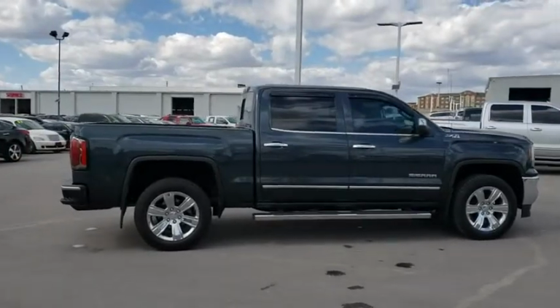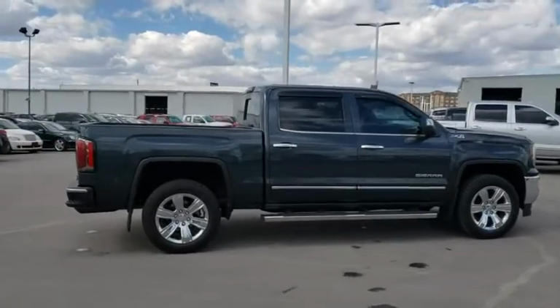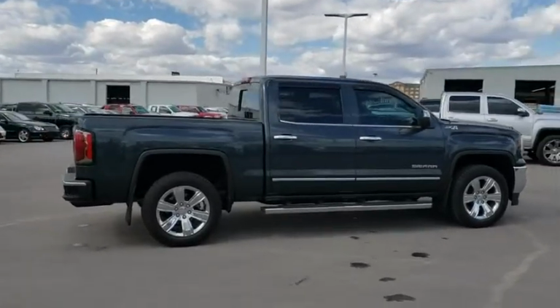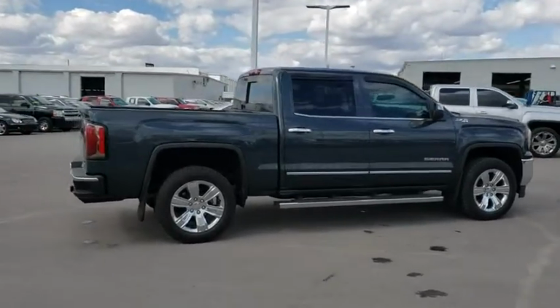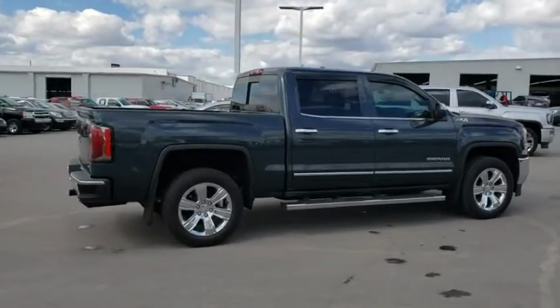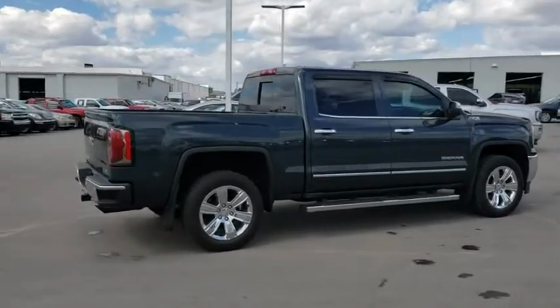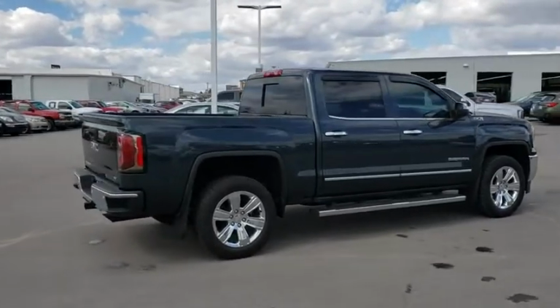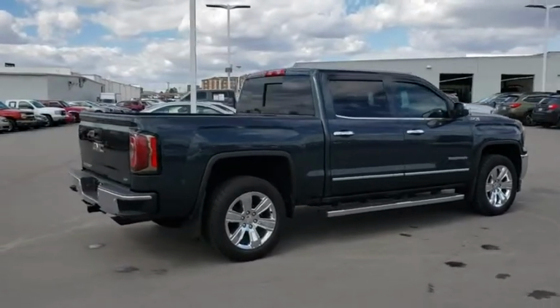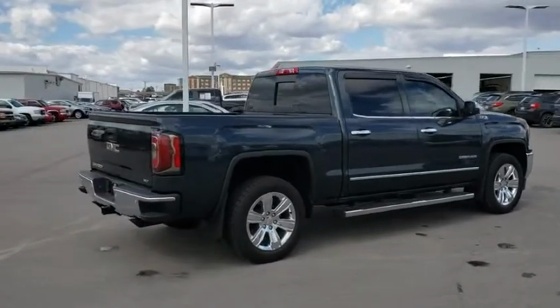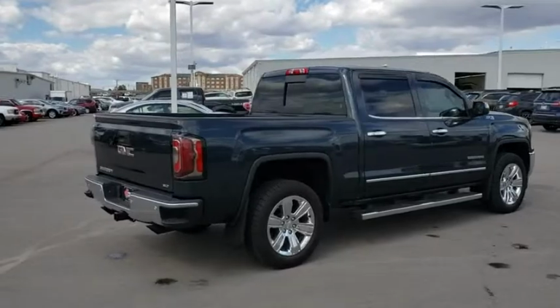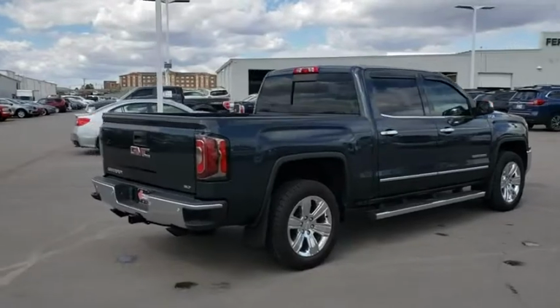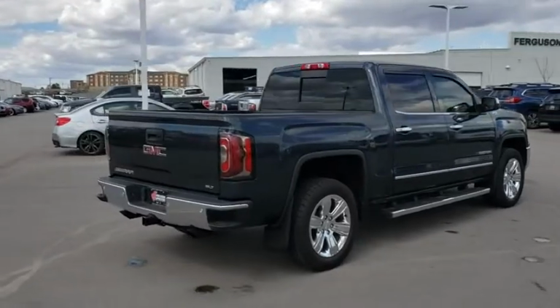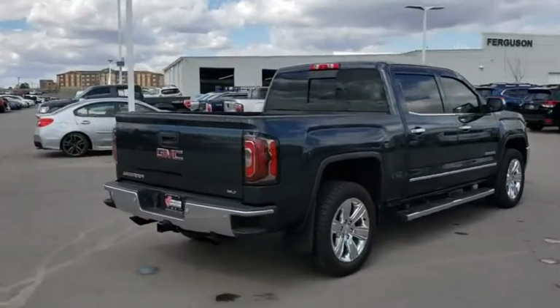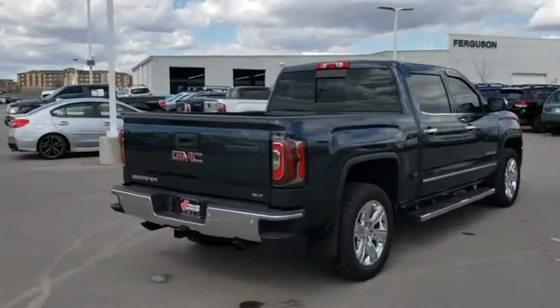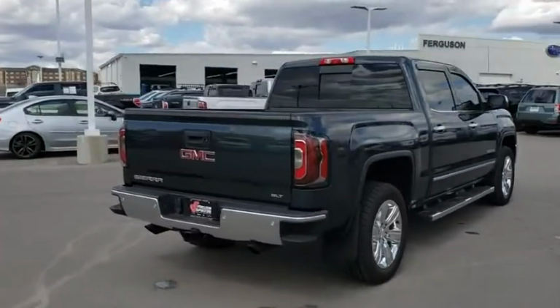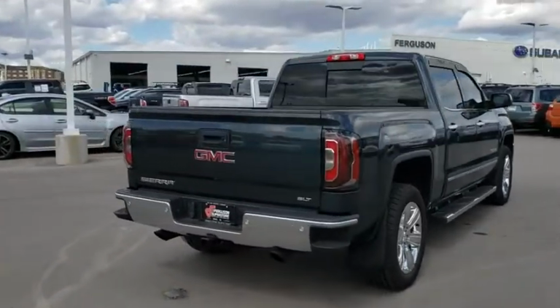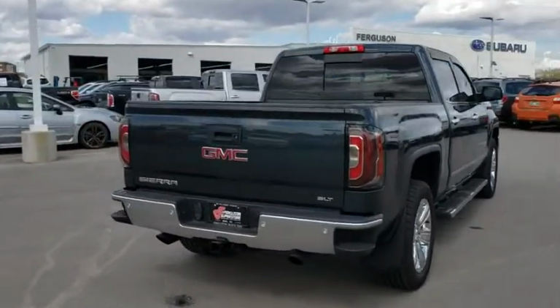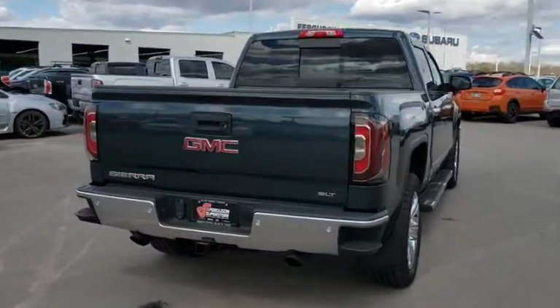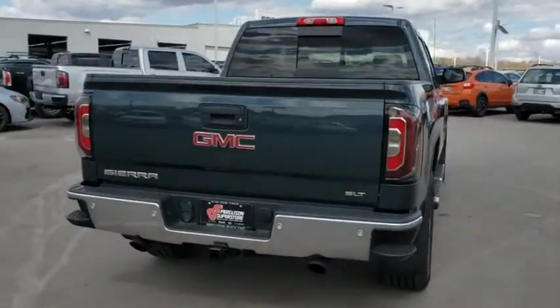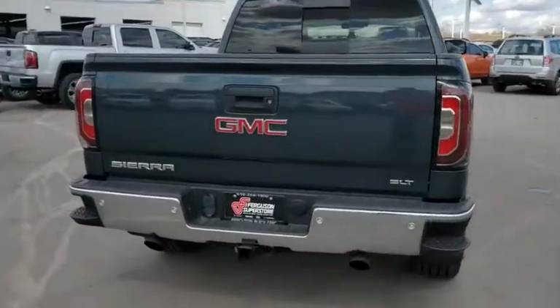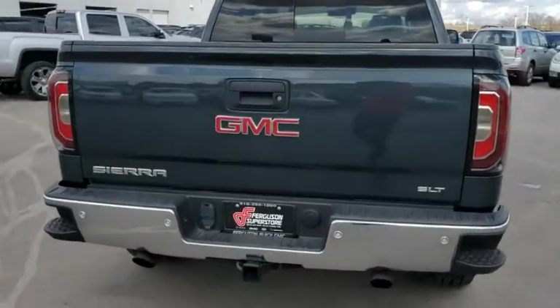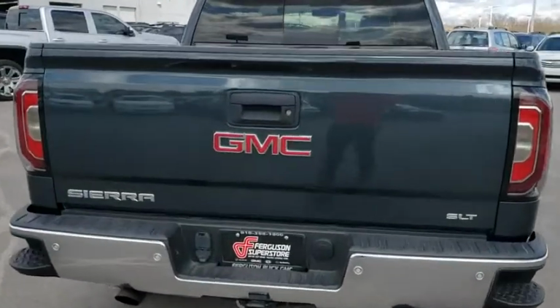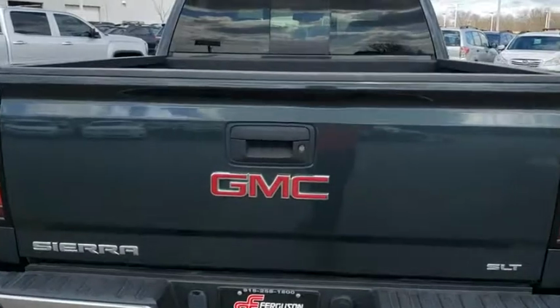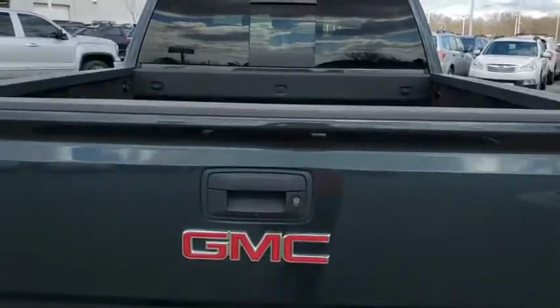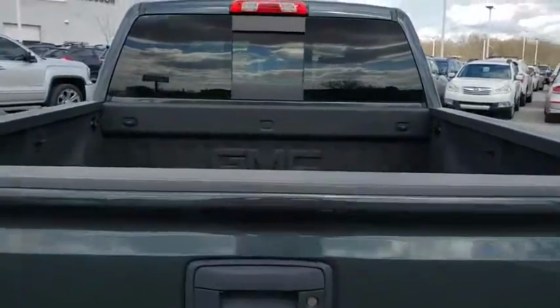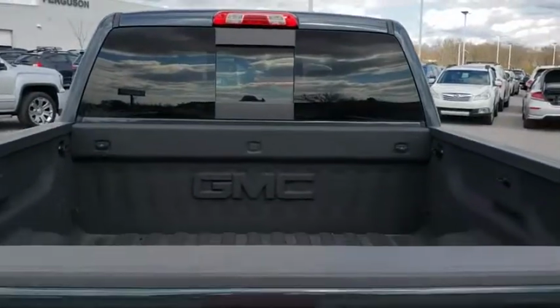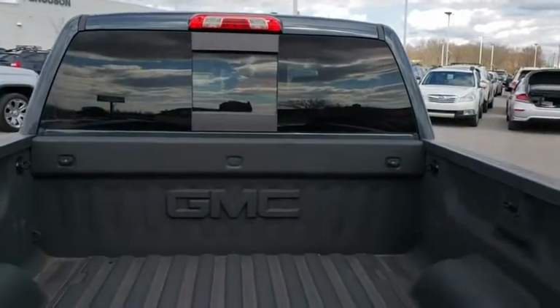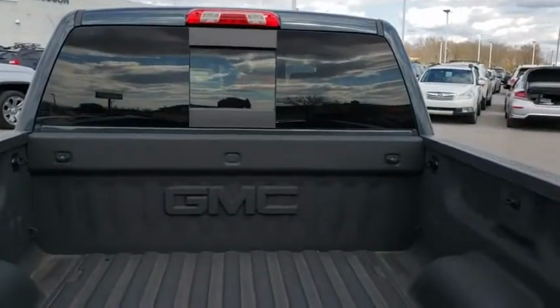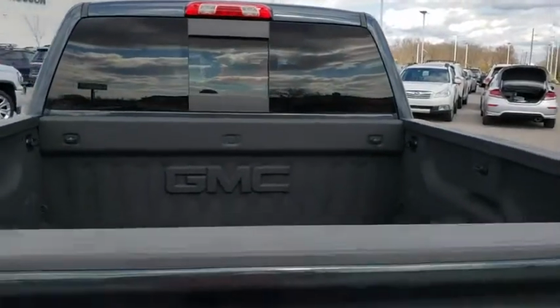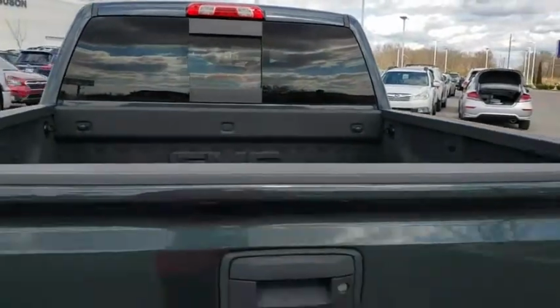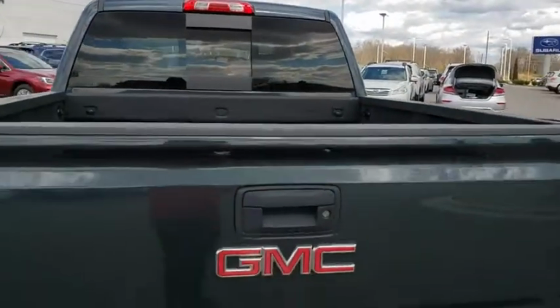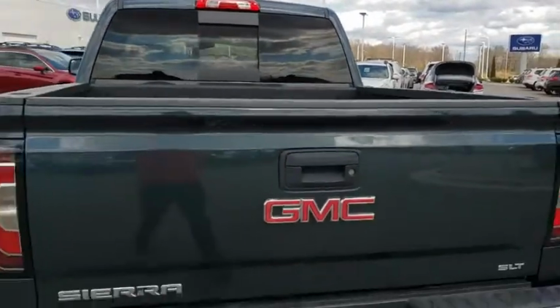Sierra 1500 now comes with an automatic transmission that combines high max hauling capability with precise control. This vehicle has less than 20,000 miles. Here are some of this vehicle's great options.